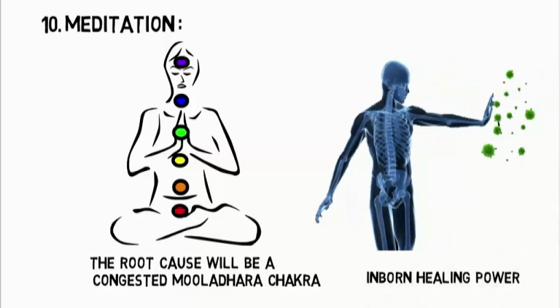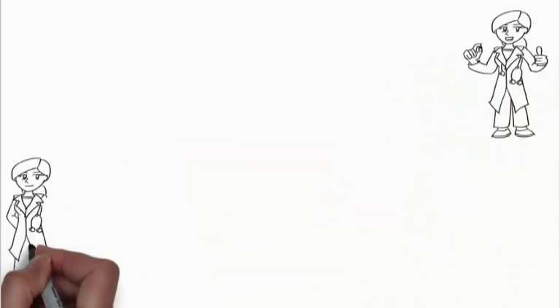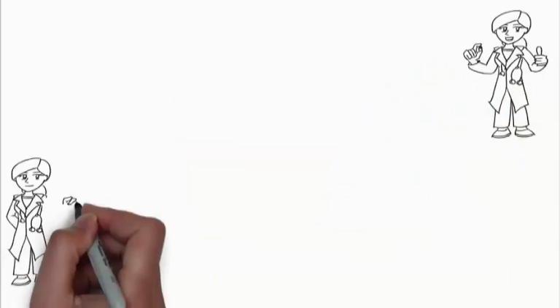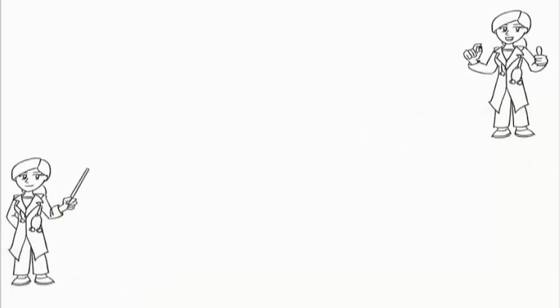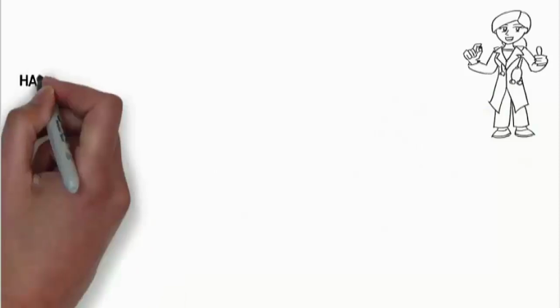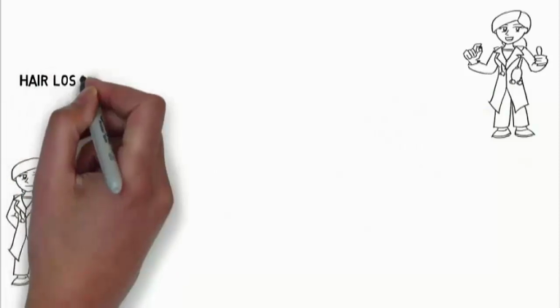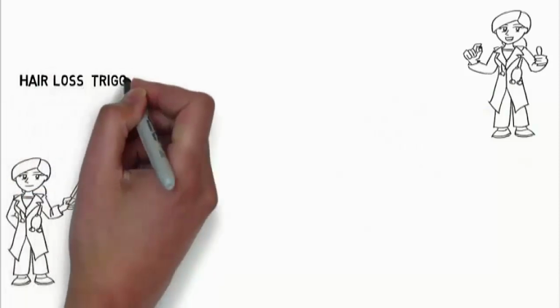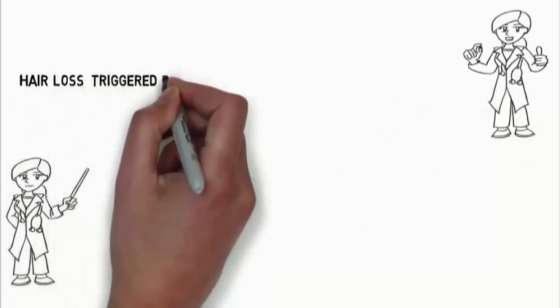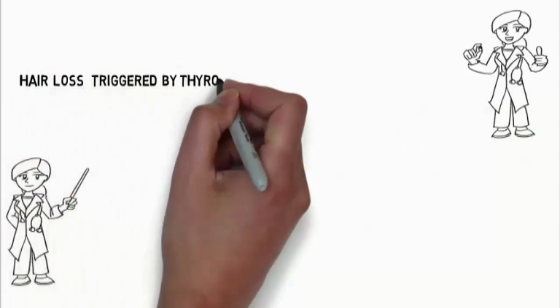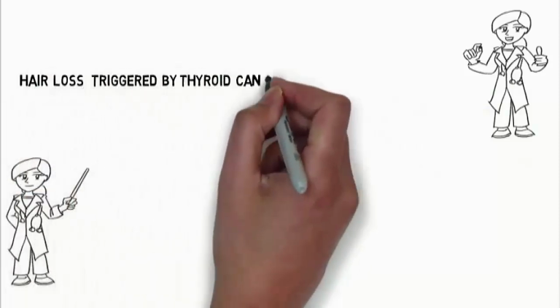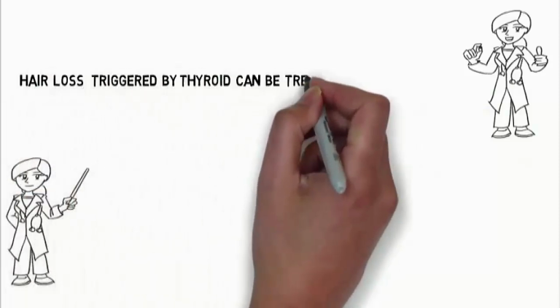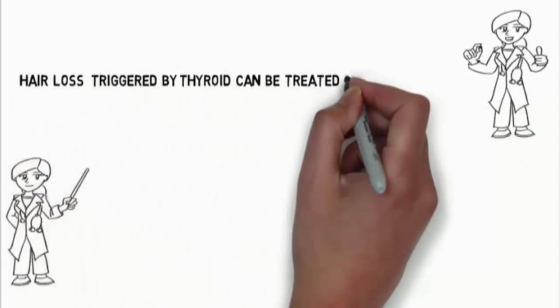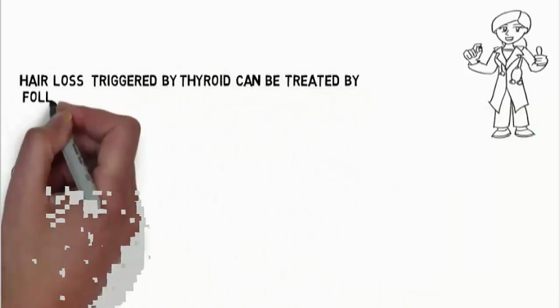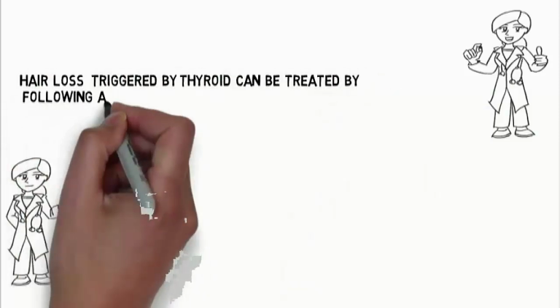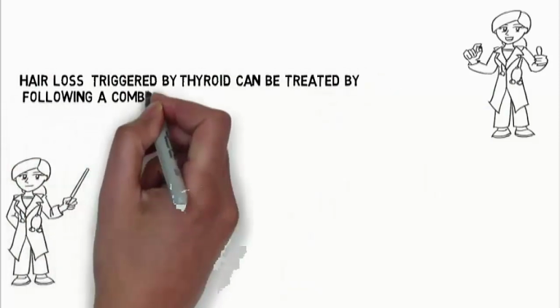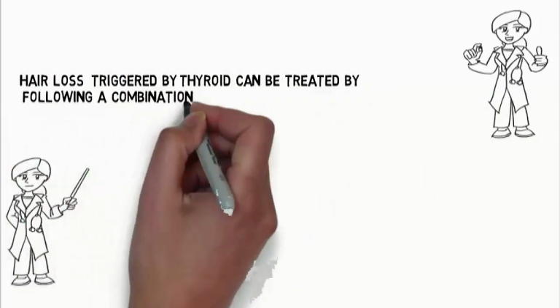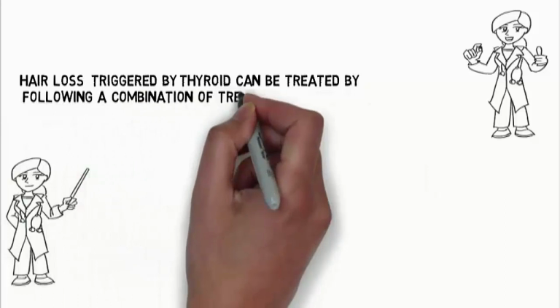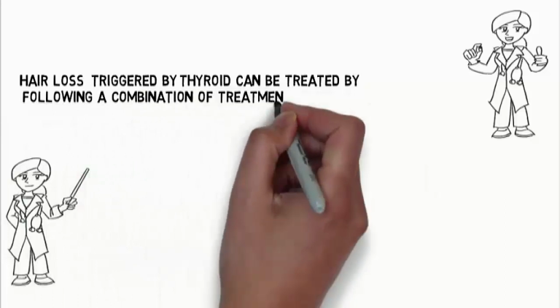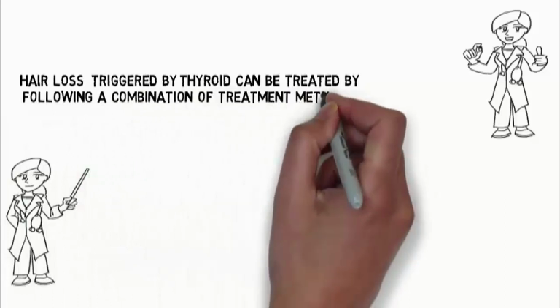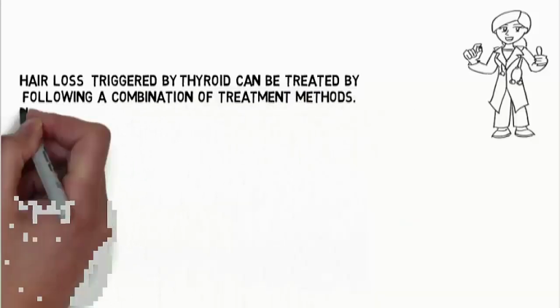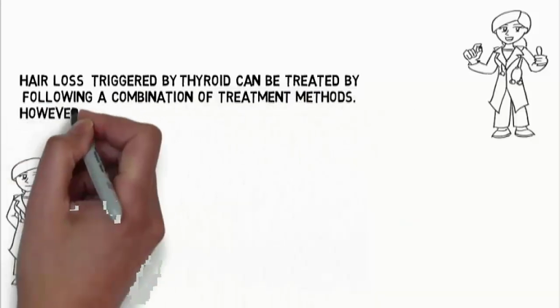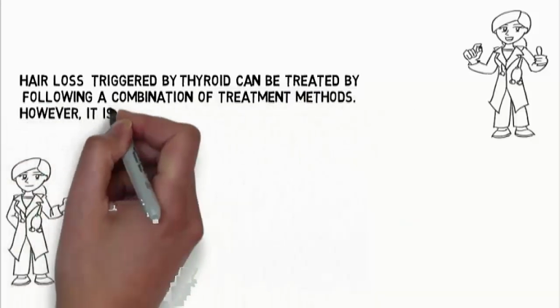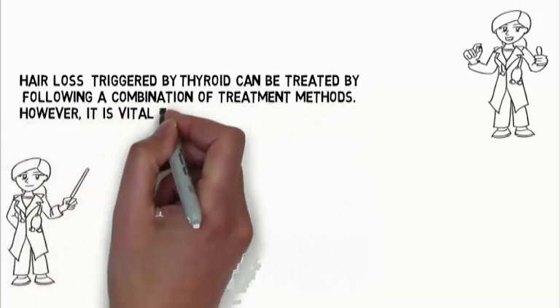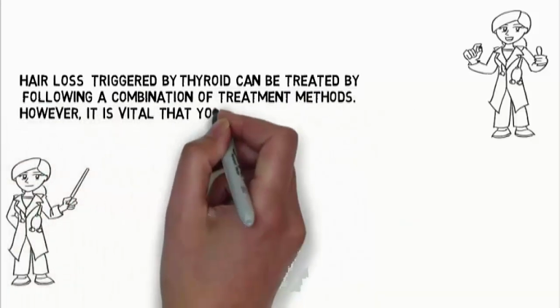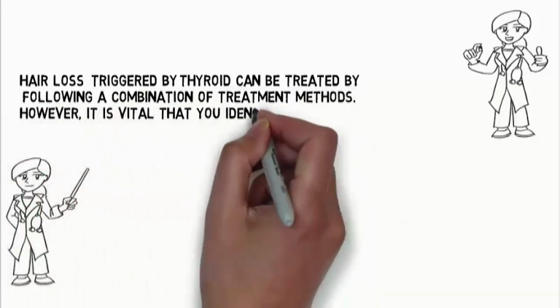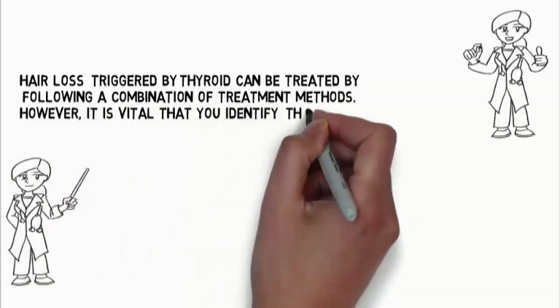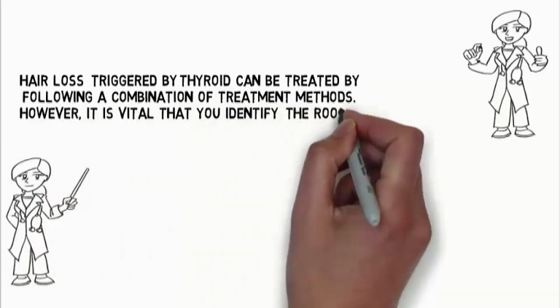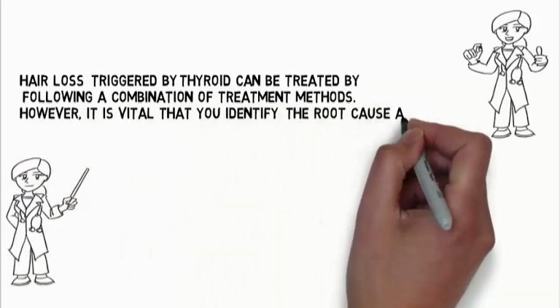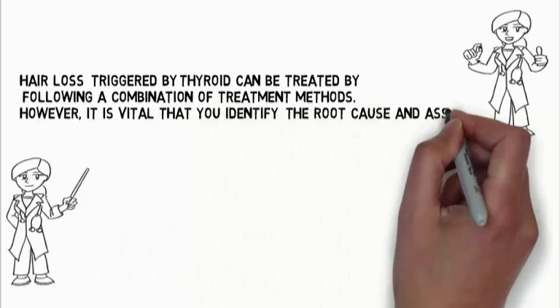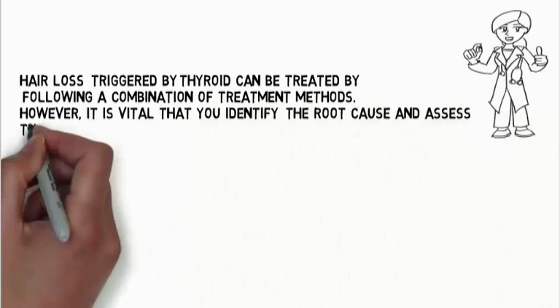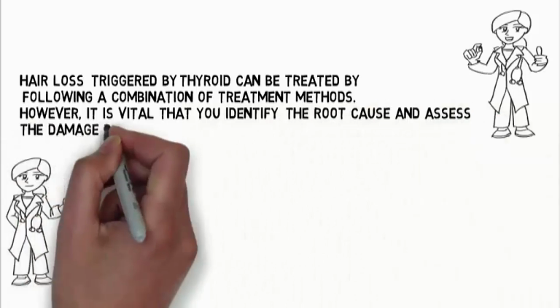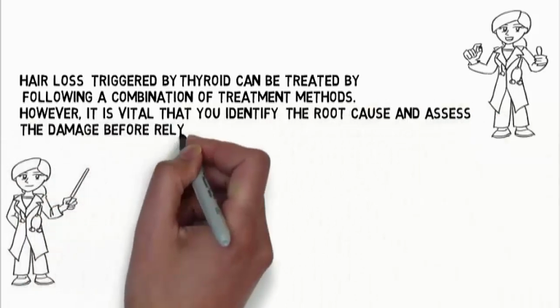In short, hair loss triggered by thyroid can be treated by following a combination of treatment methods. However, it is vital that you identify the root cause and assess the damage before relying on a particular treatment plan.